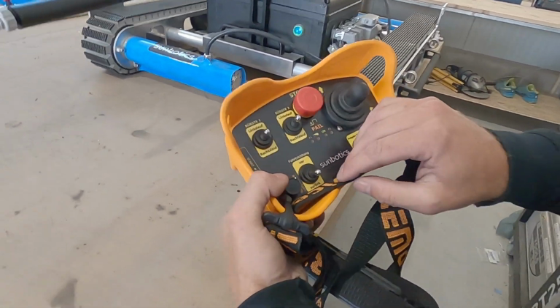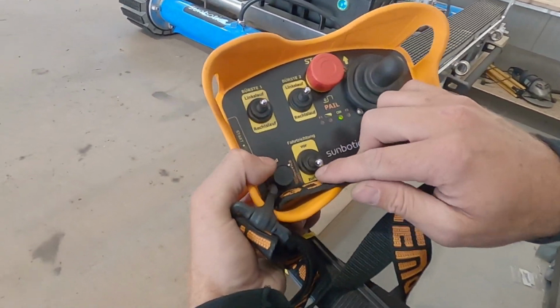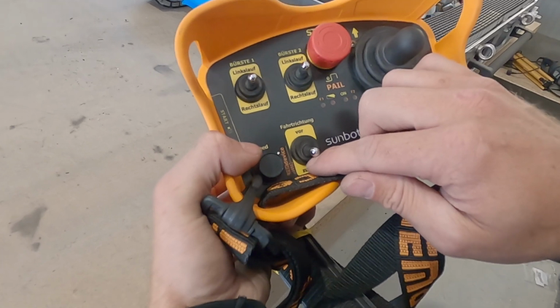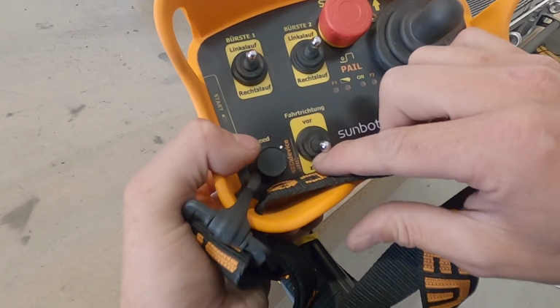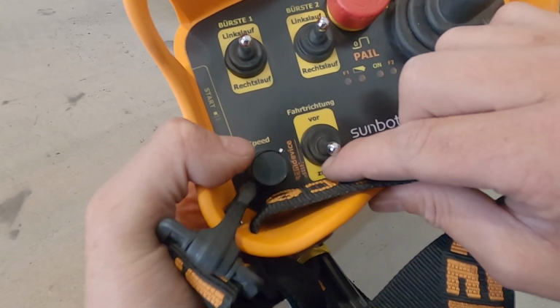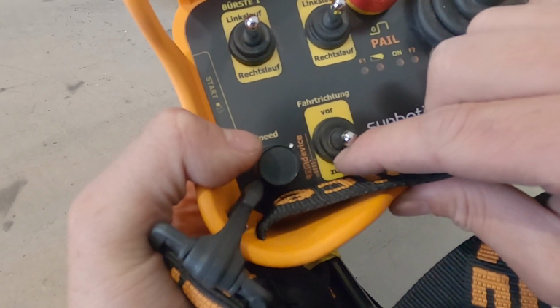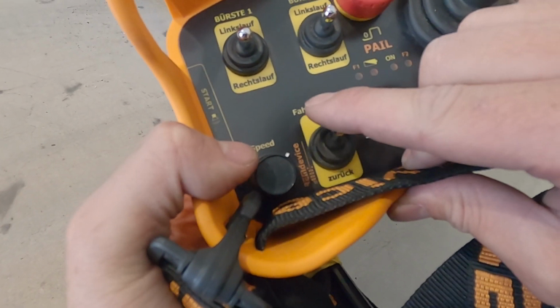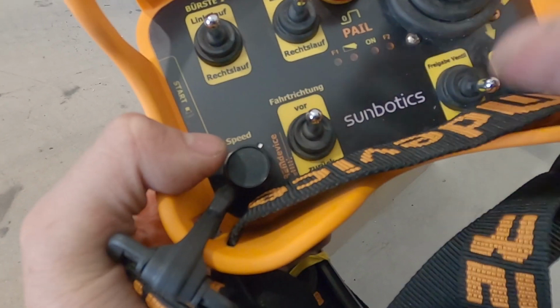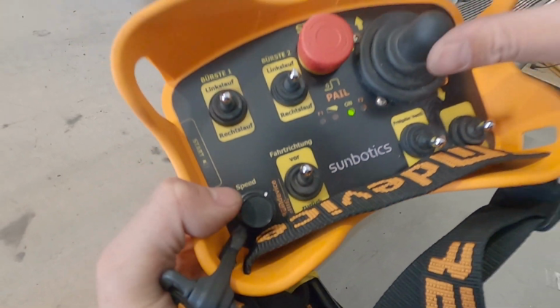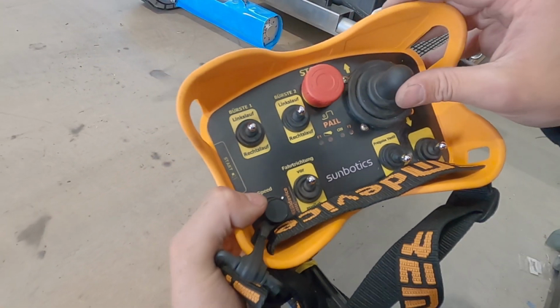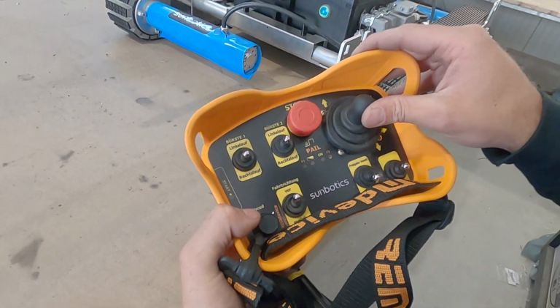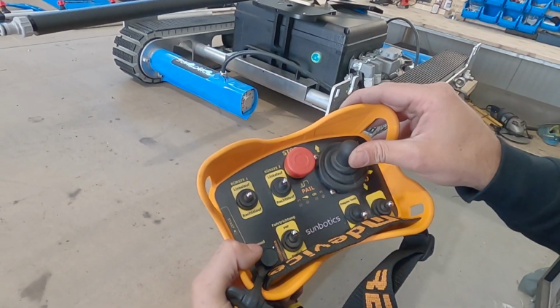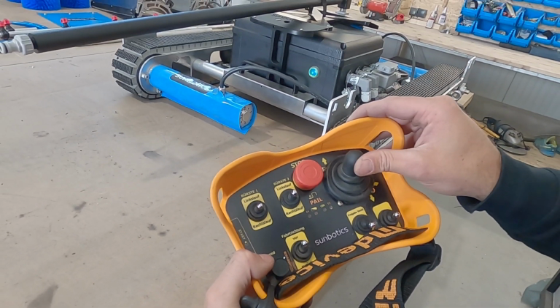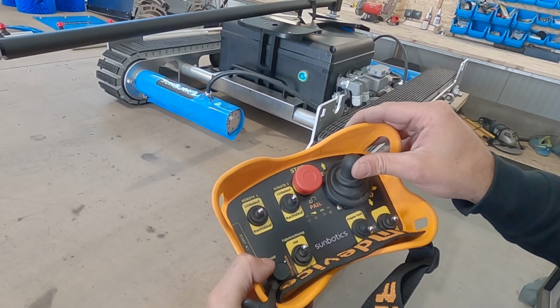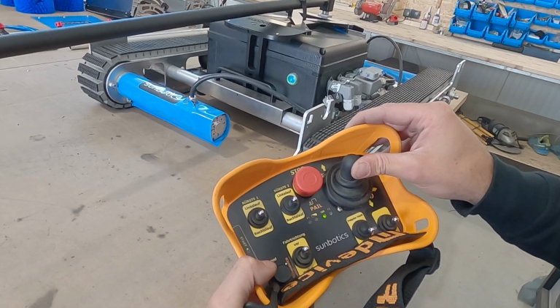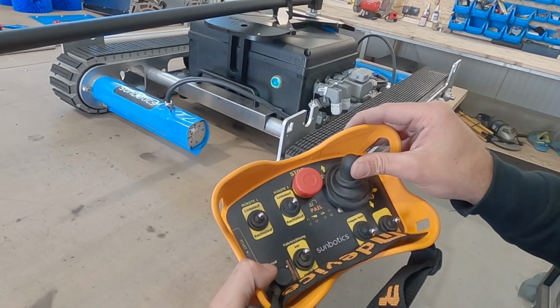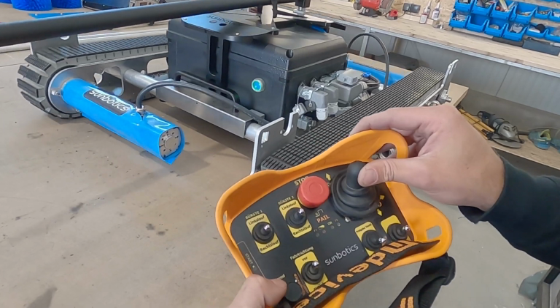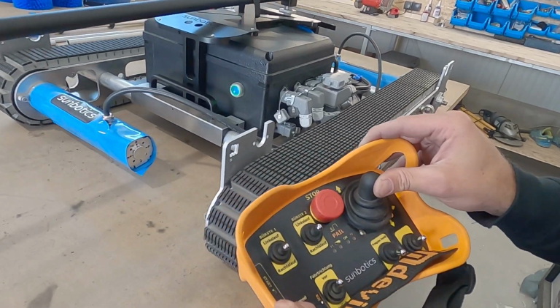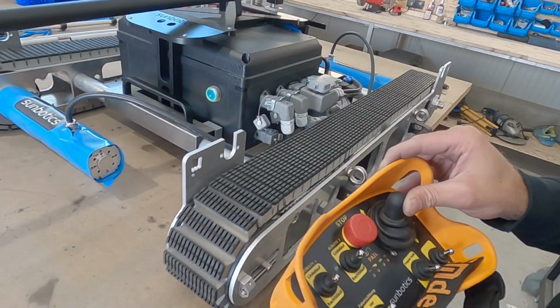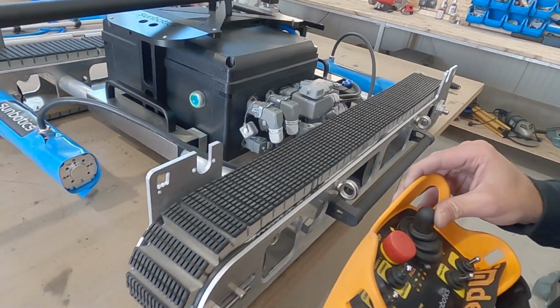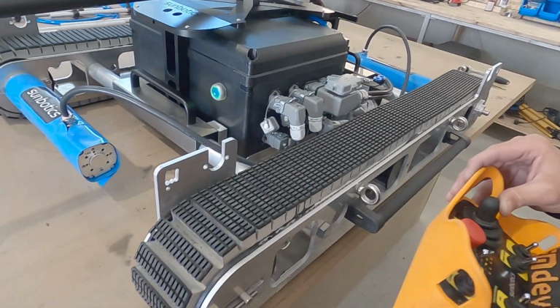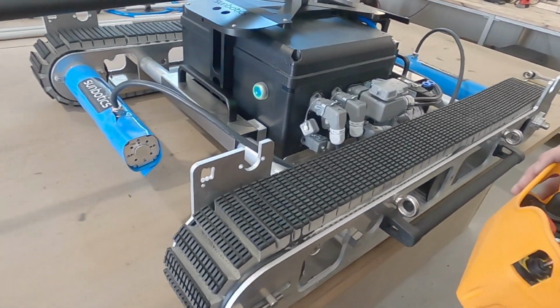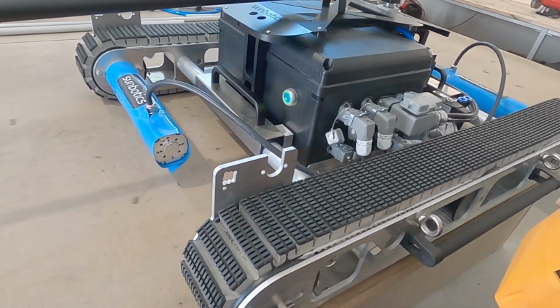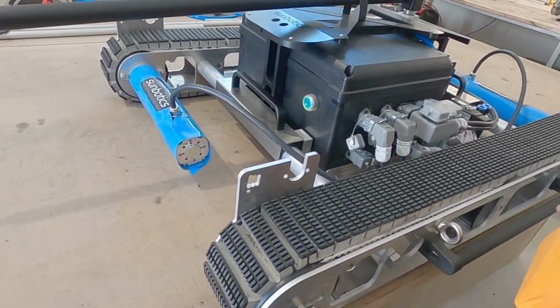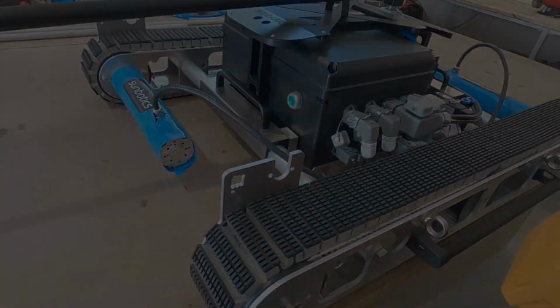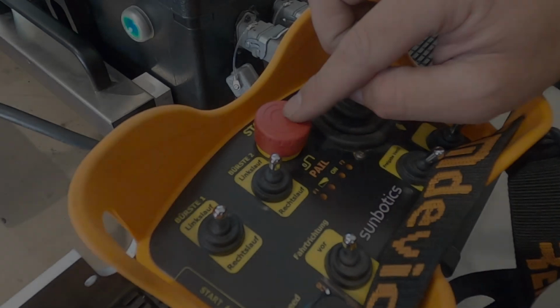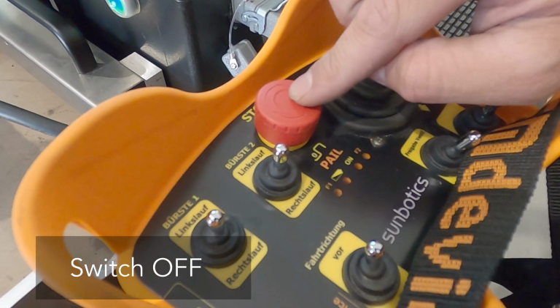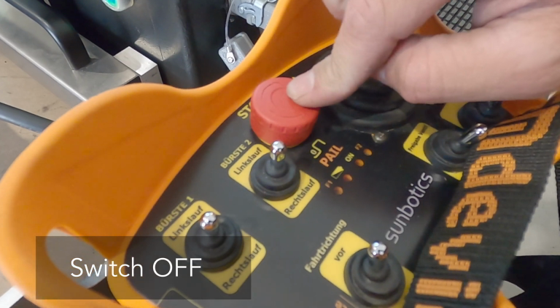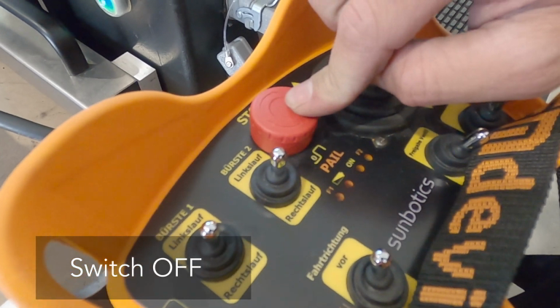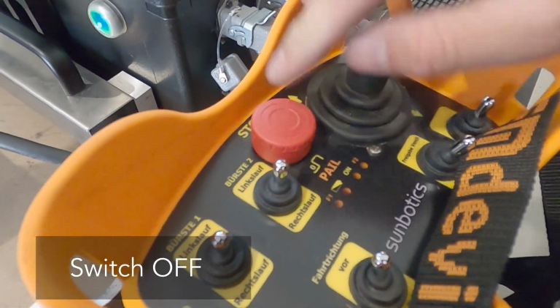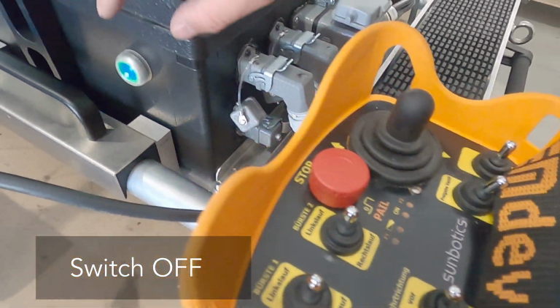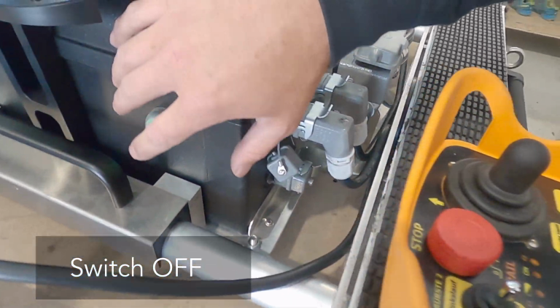Please make sure to change the driving direction accordingly. Please unplug the battery after using the machine.